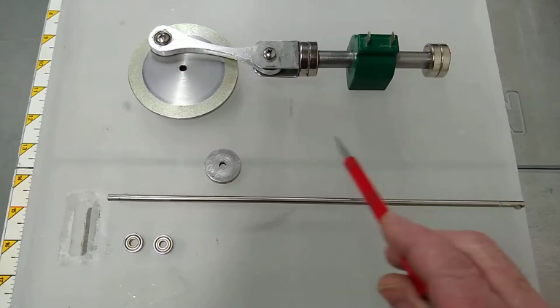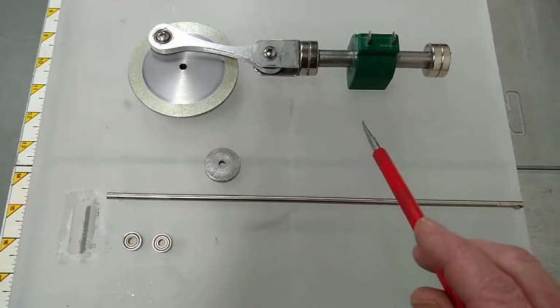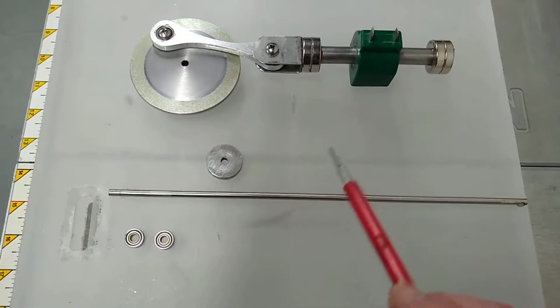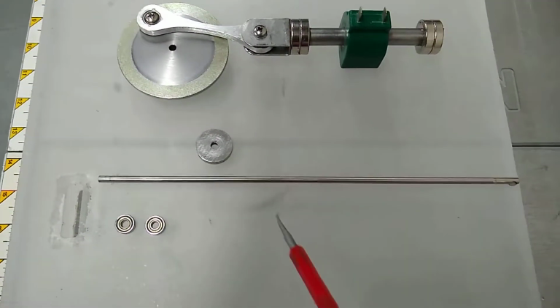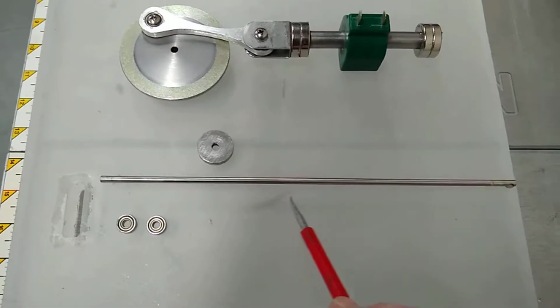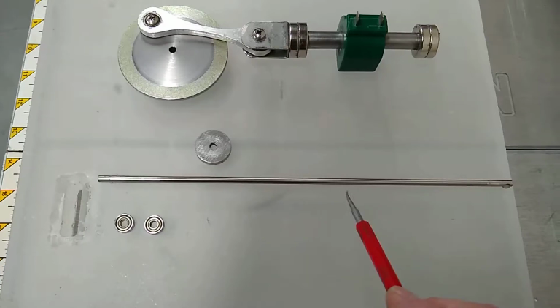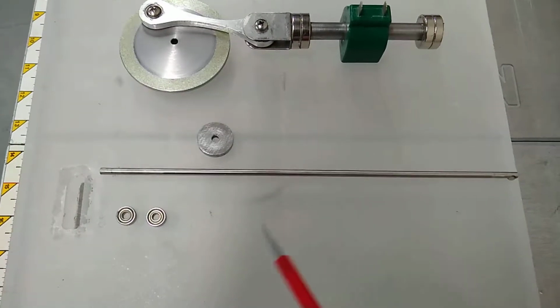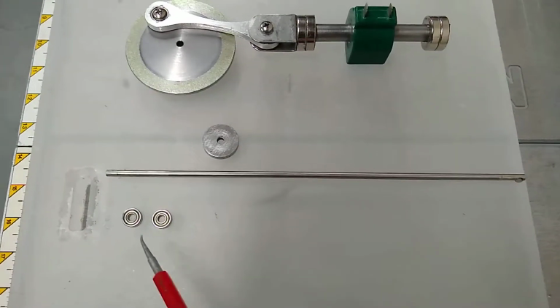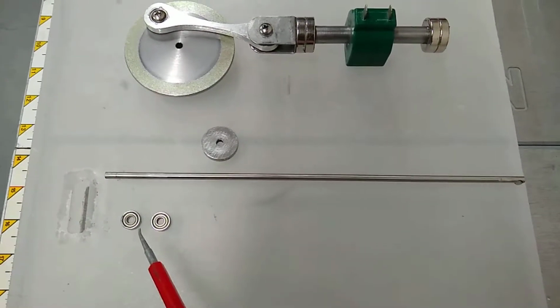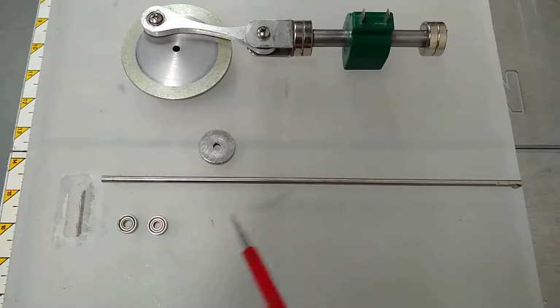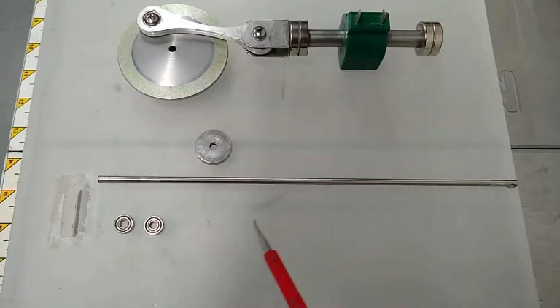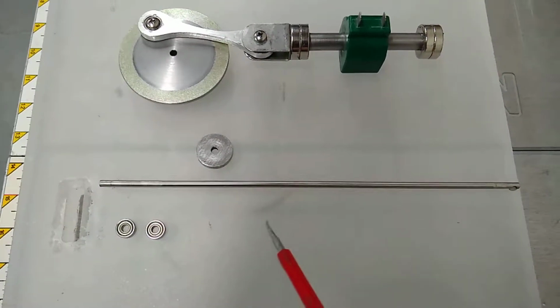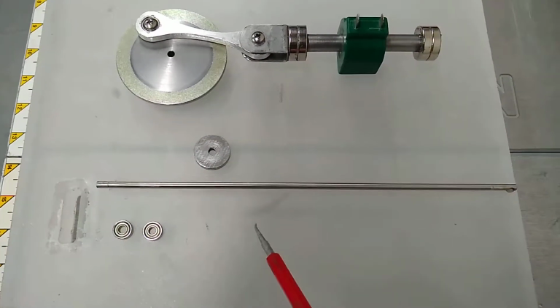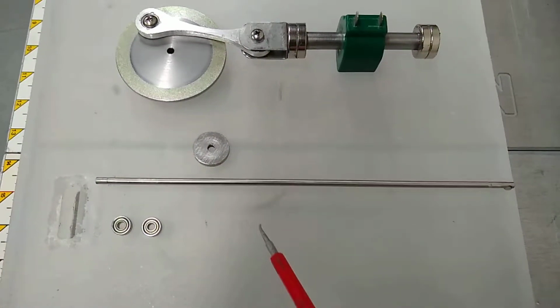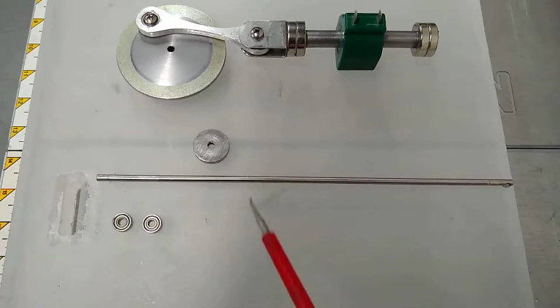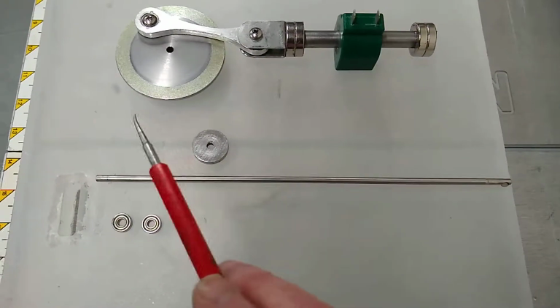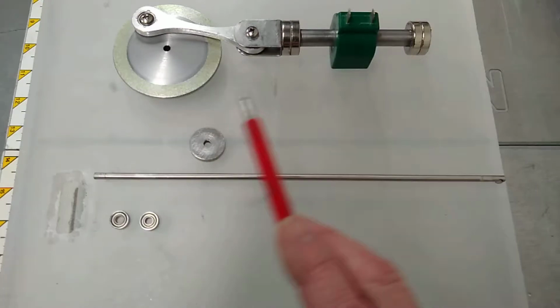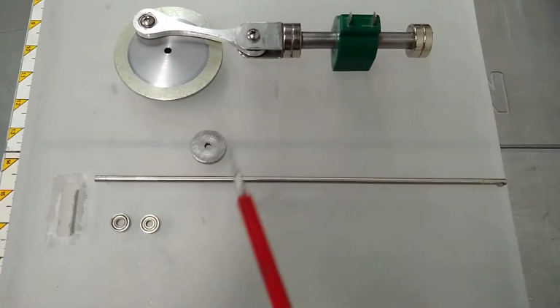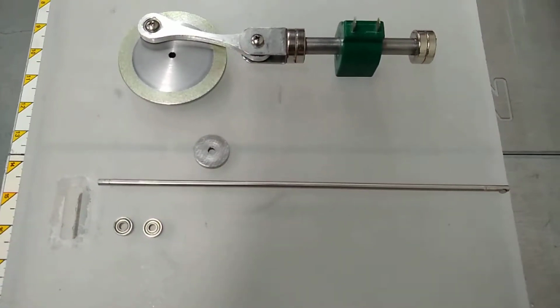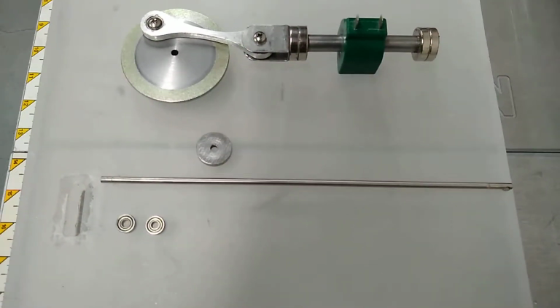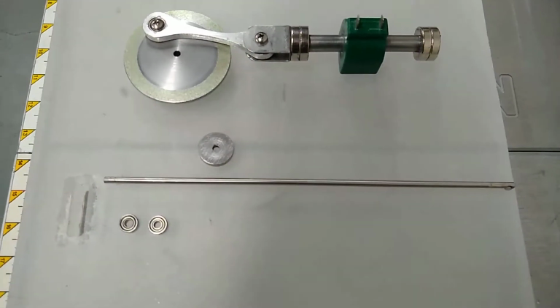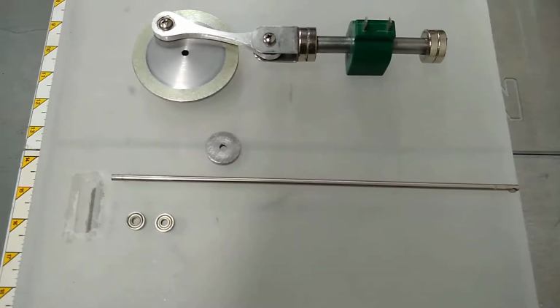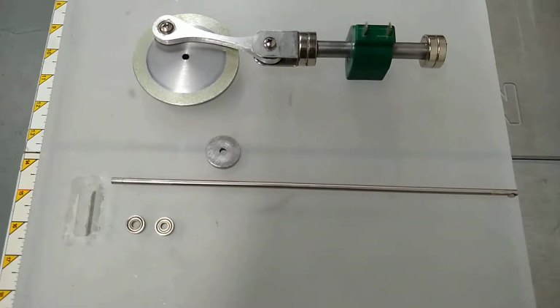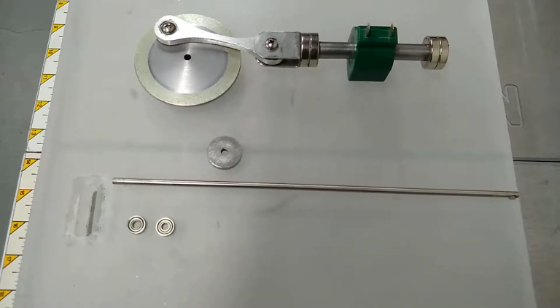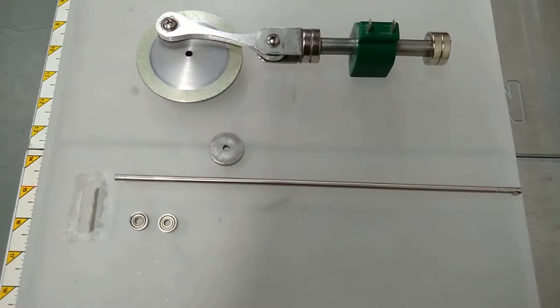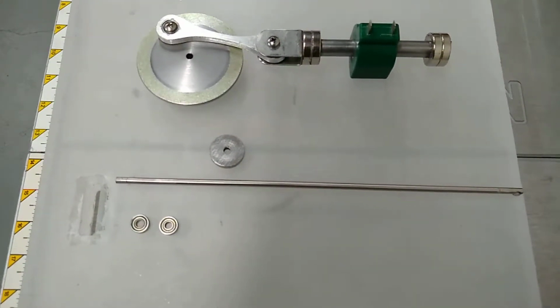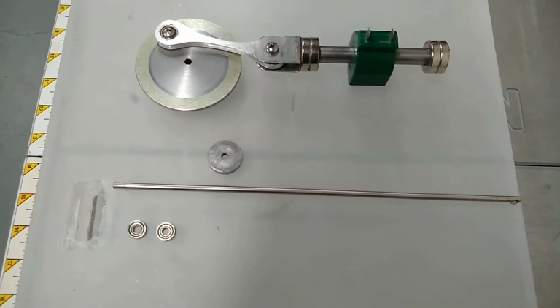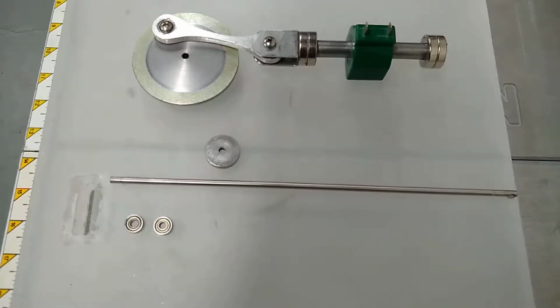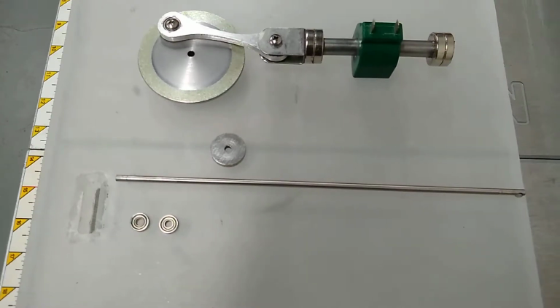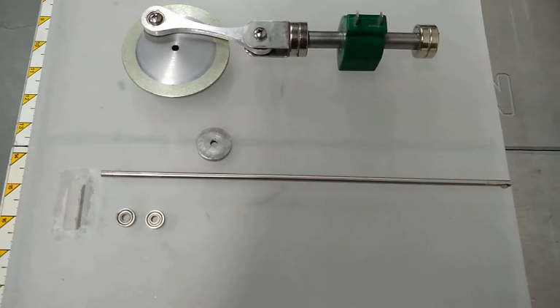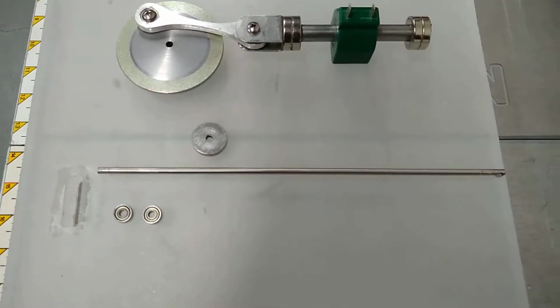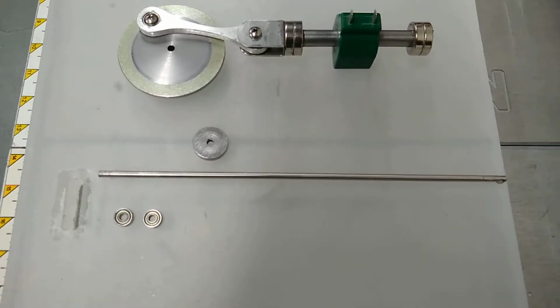I've got a 3/16 shaft and a couple of bearings. I'm going to drill four half-inch holes in here and get this all mounted. Once that's done, I'll post another video to show how that's going — but that's it for now.